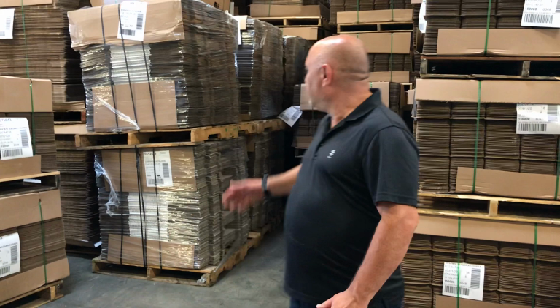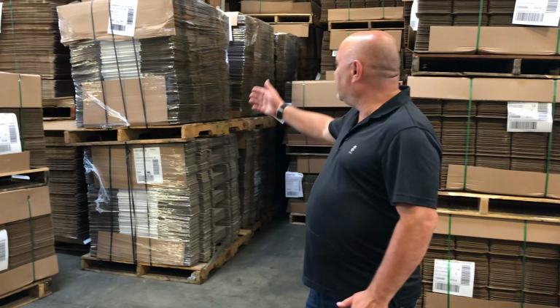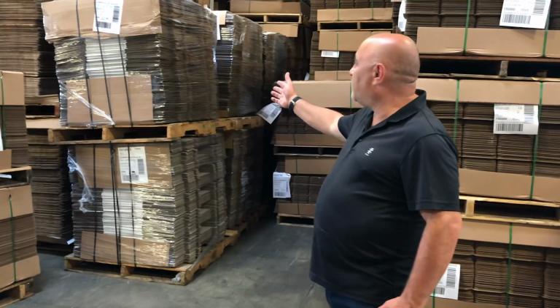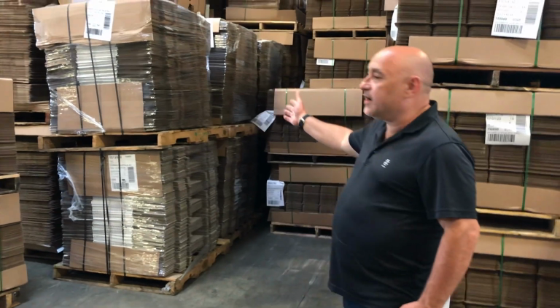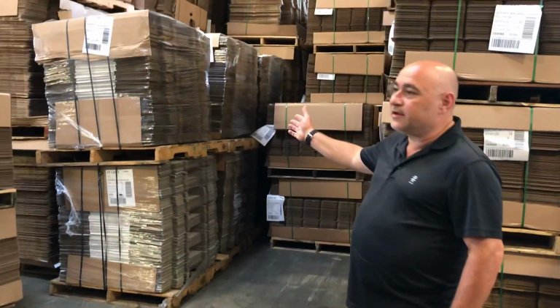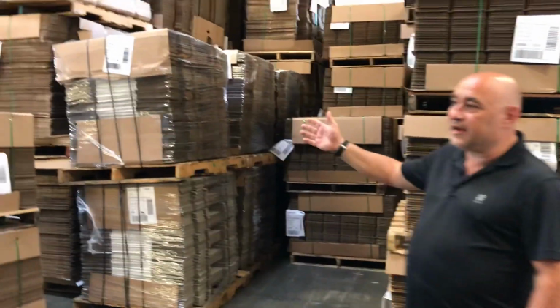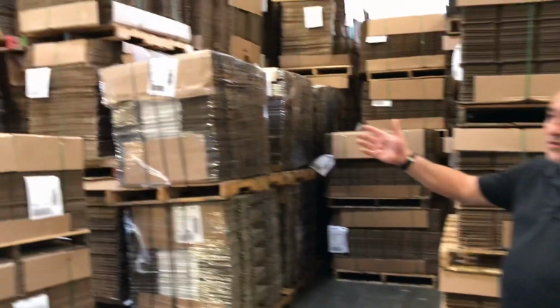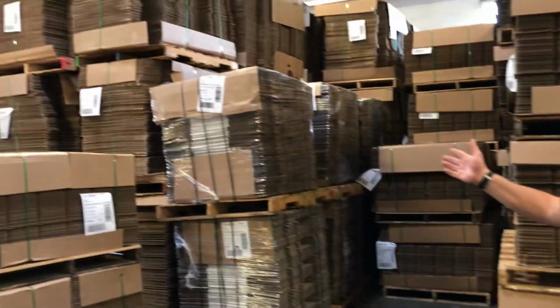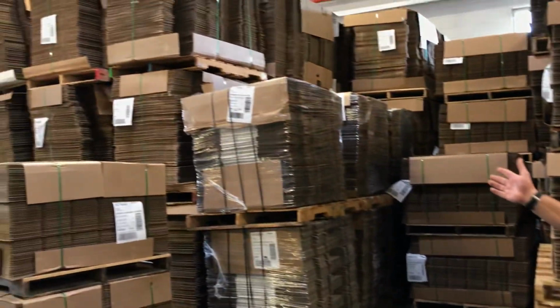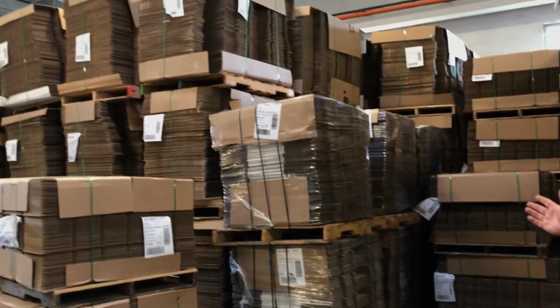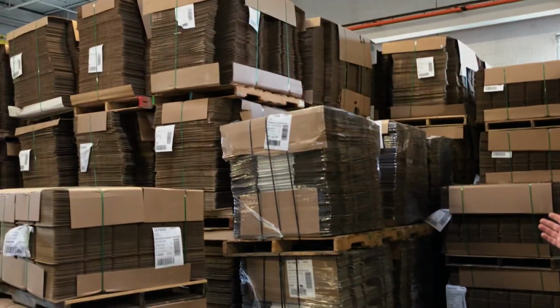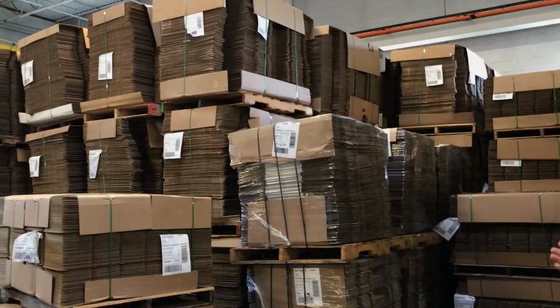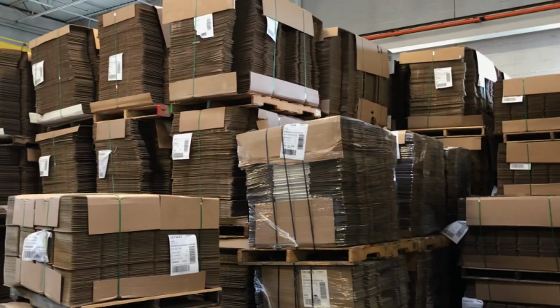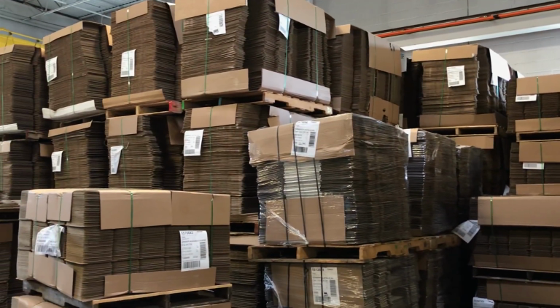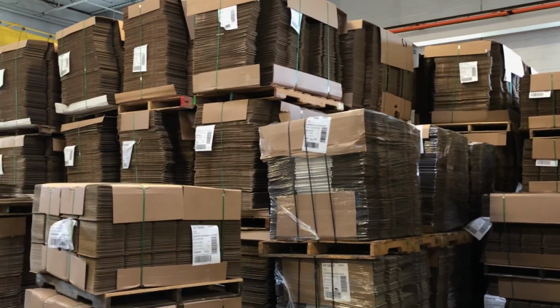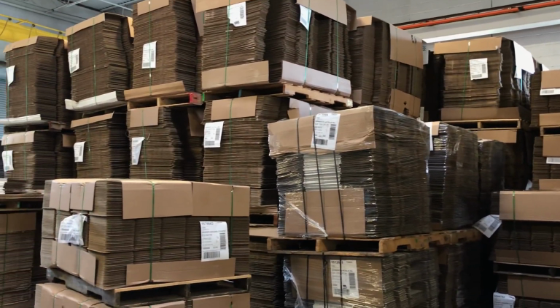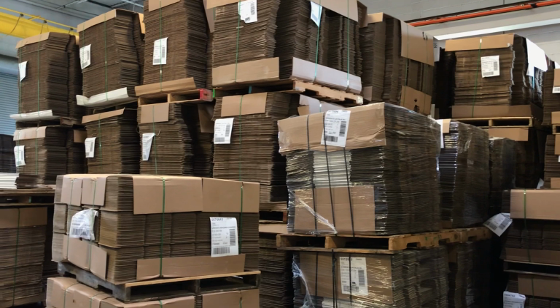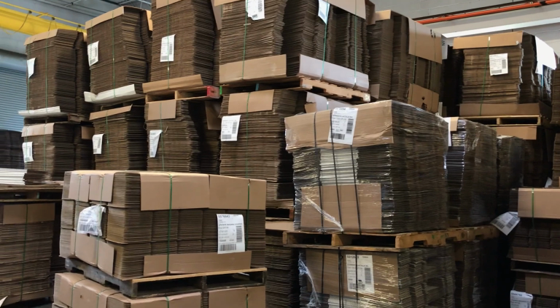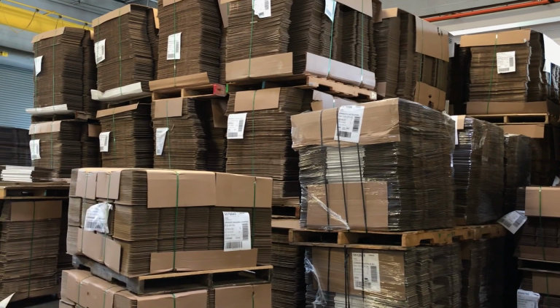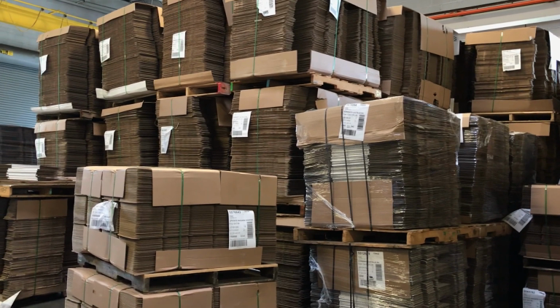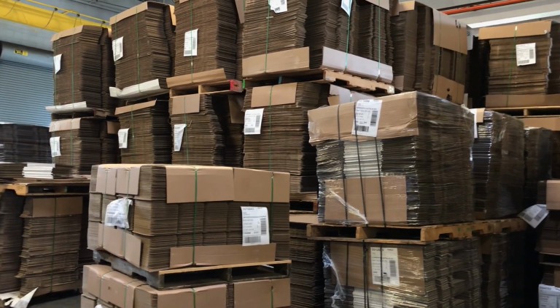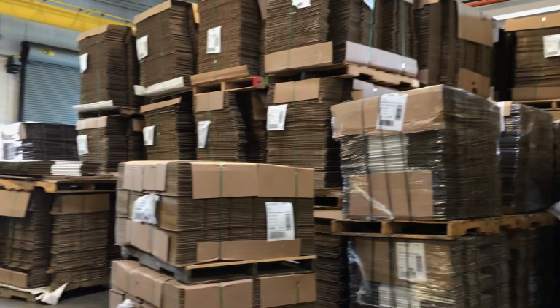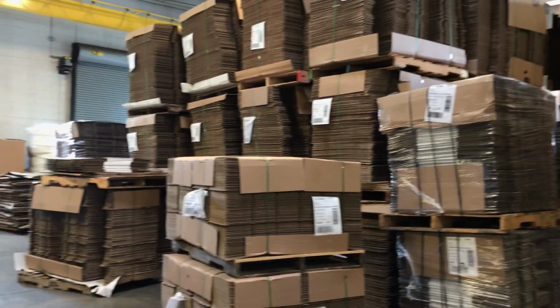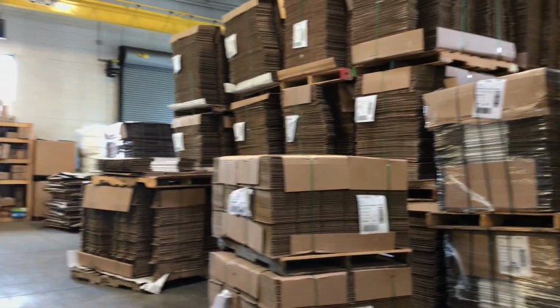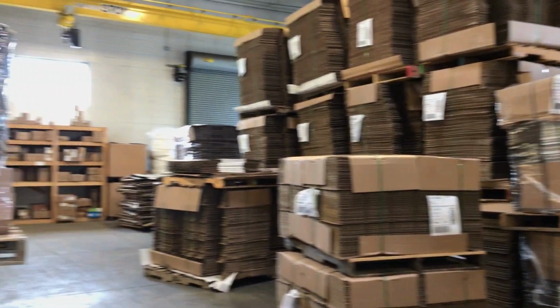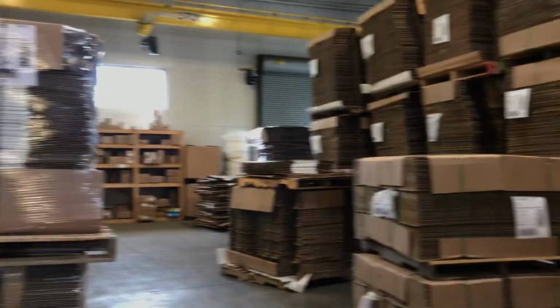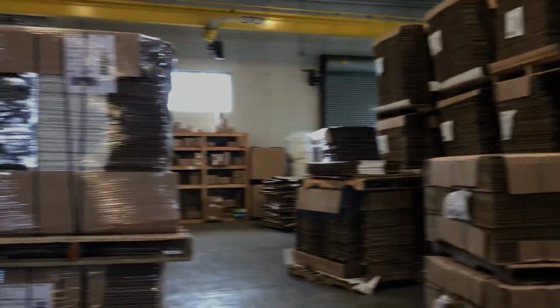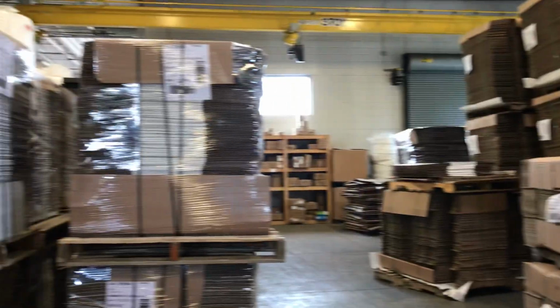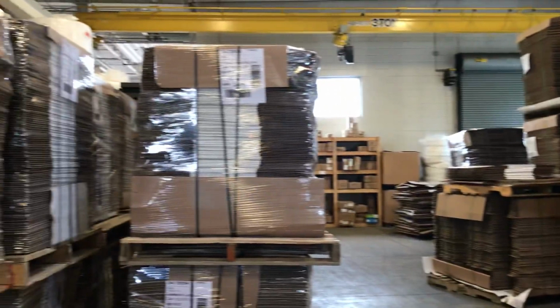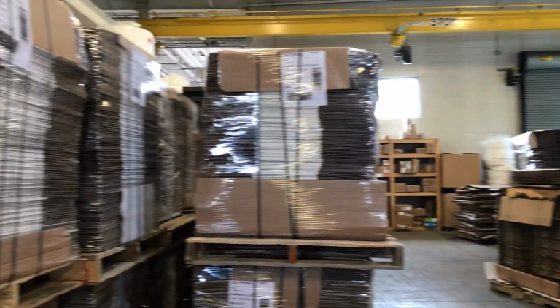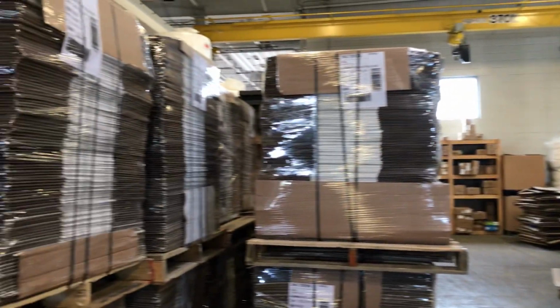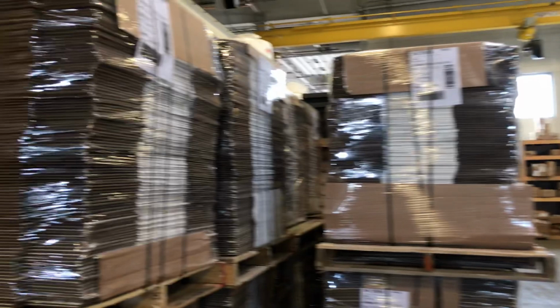We do a lot of corrugated. A lot of this is corrugated for the food industry. We do a lot of packaging and cutting and assembling of corrugated for some larger industries.